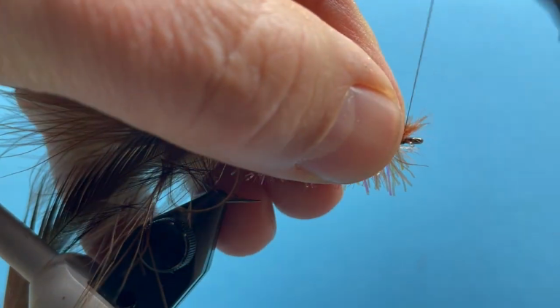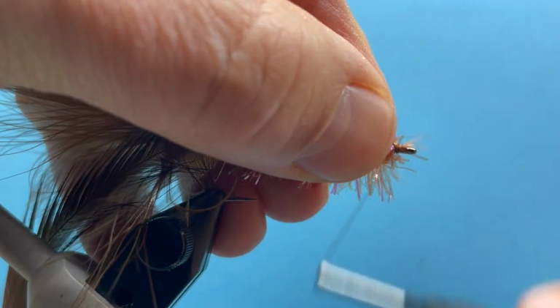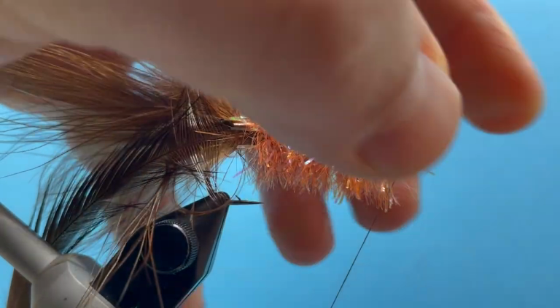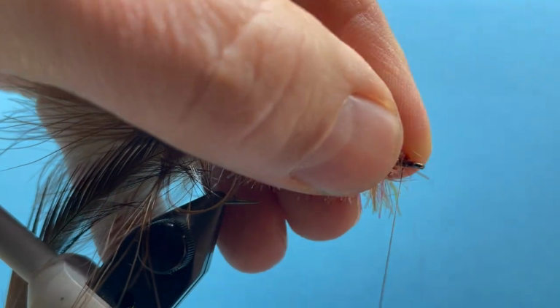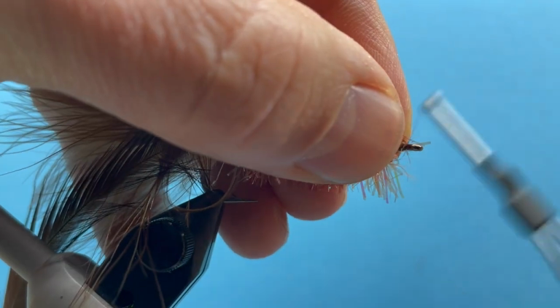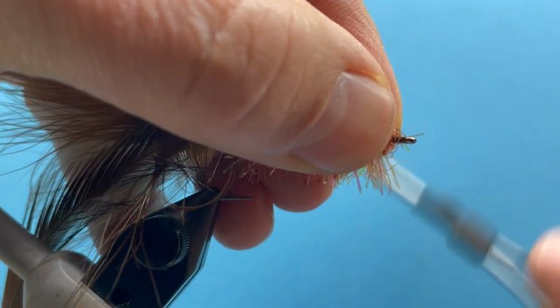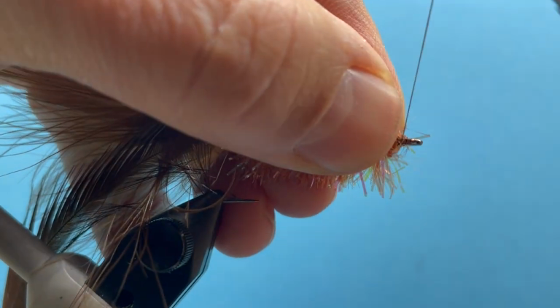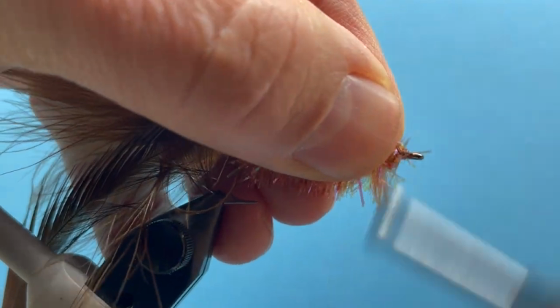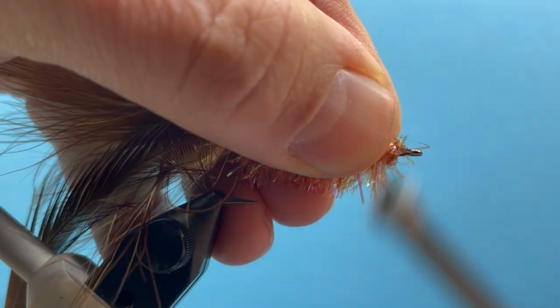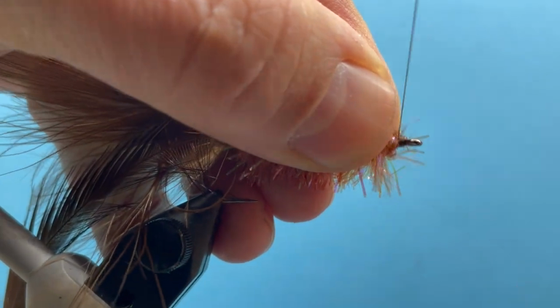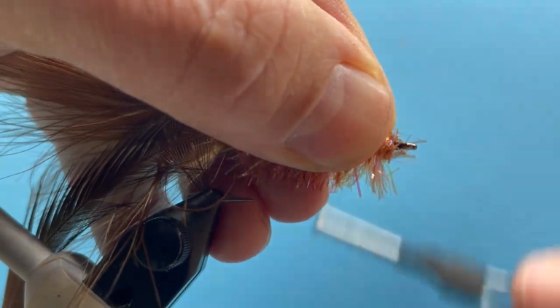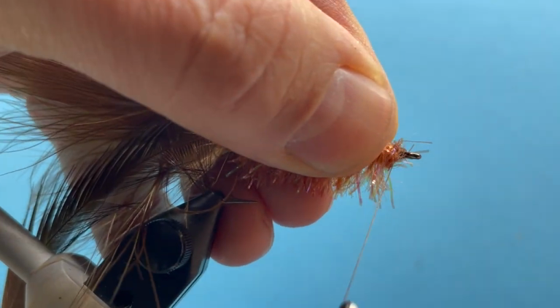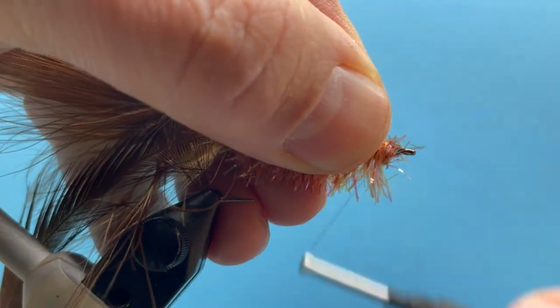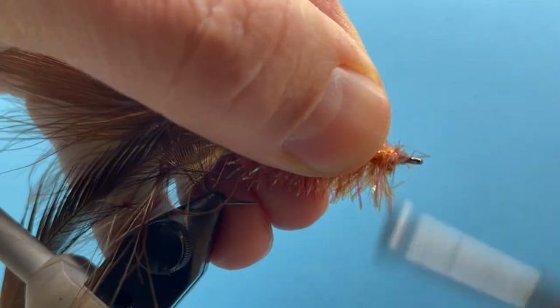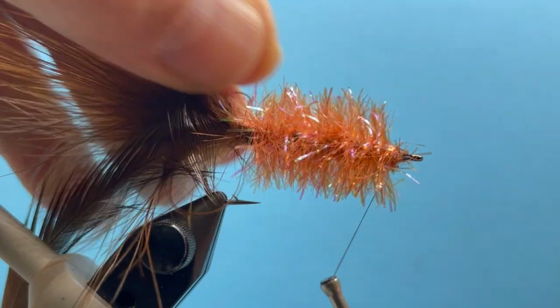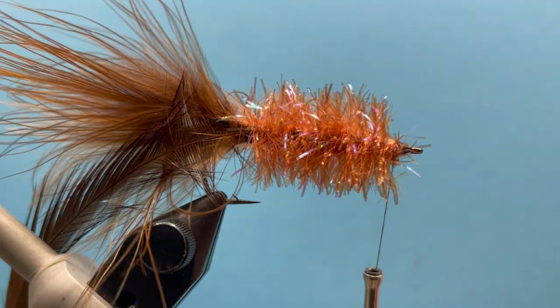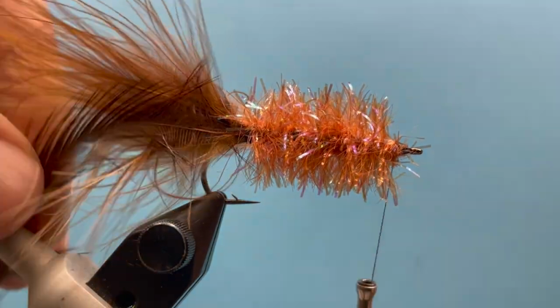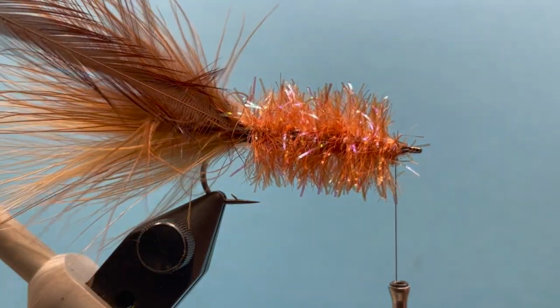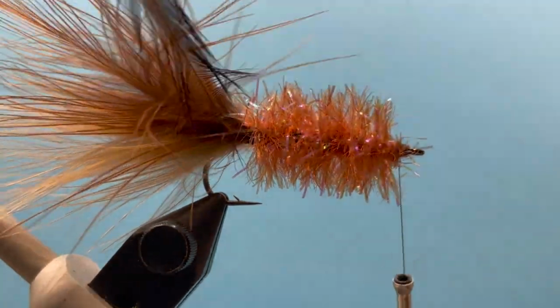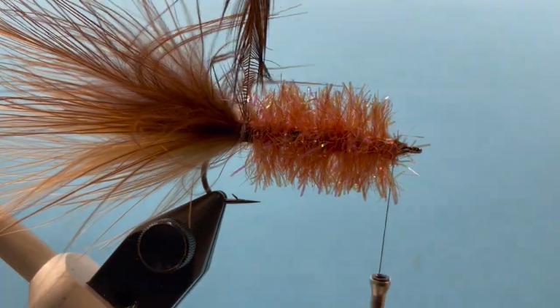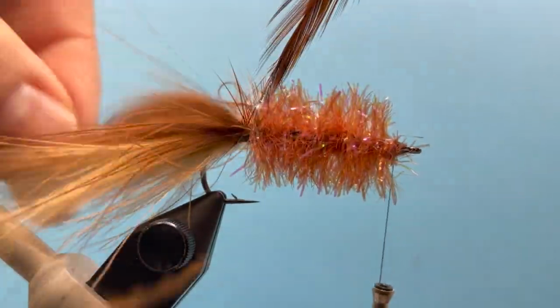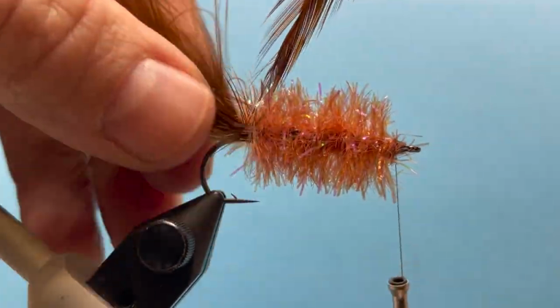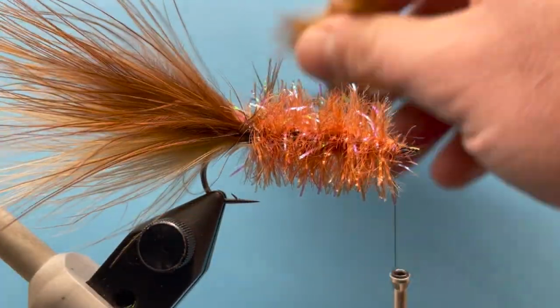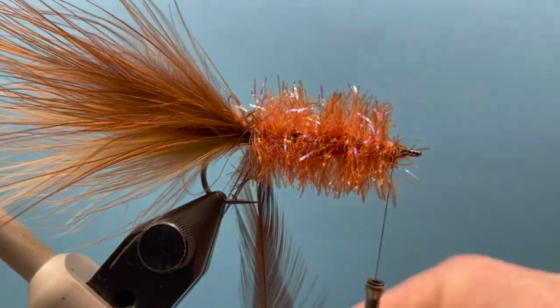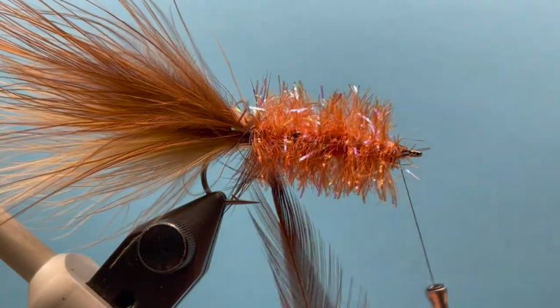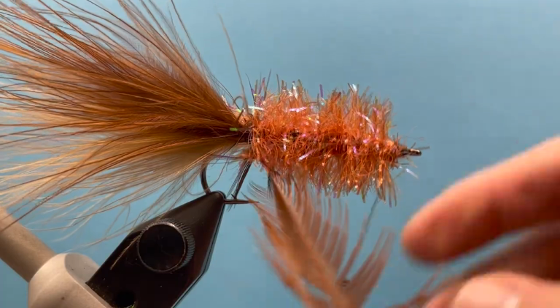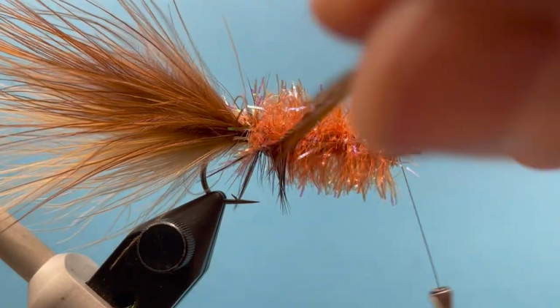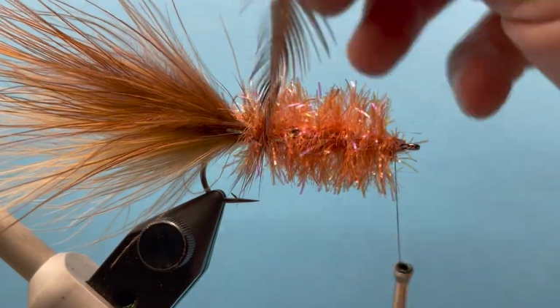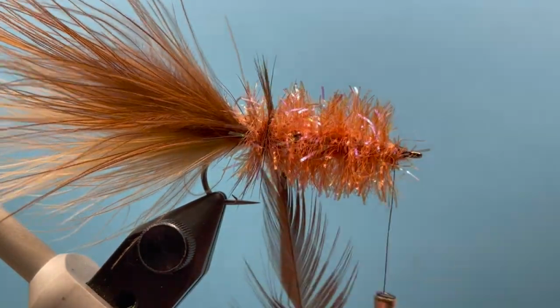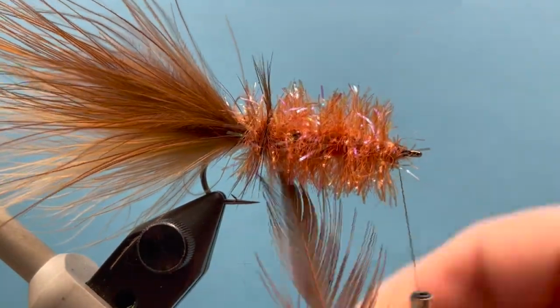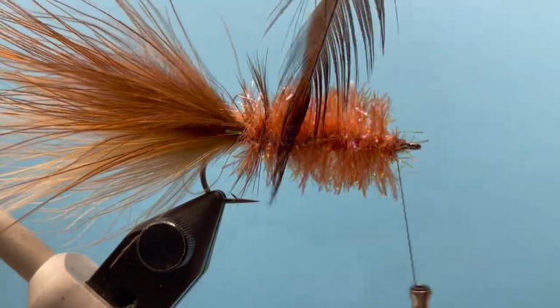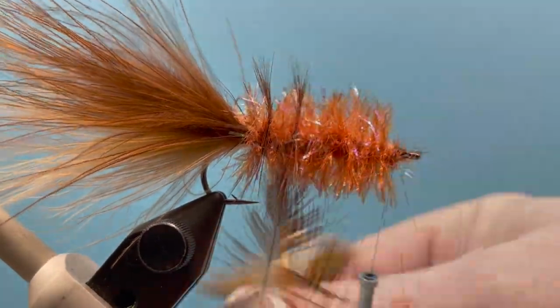Try not to crowd our head too much. Pull some of that stuff back out of the way, and now we can wrap our hackle going forward — just working that through the cactus chenille.